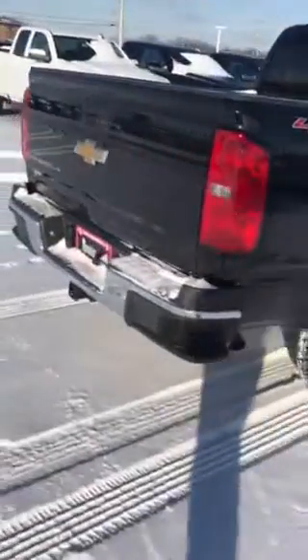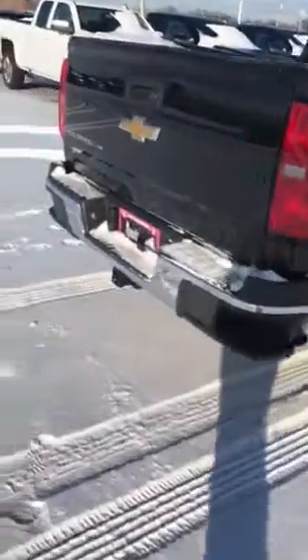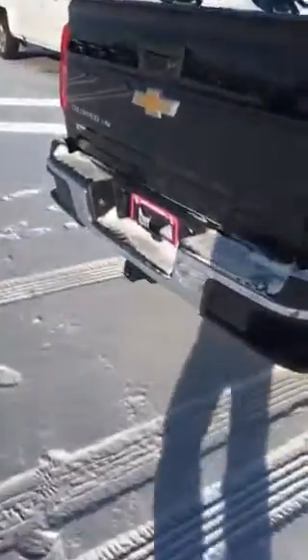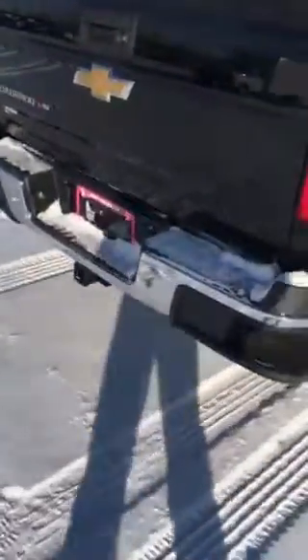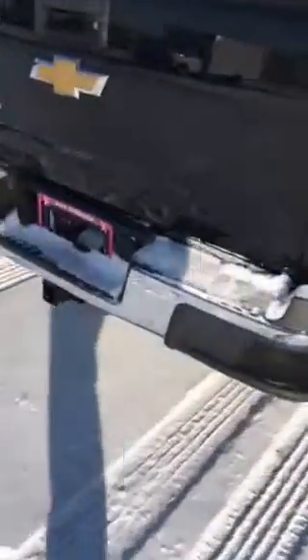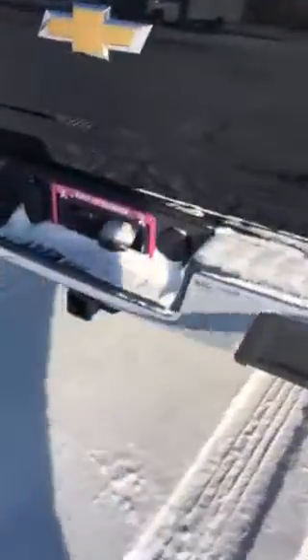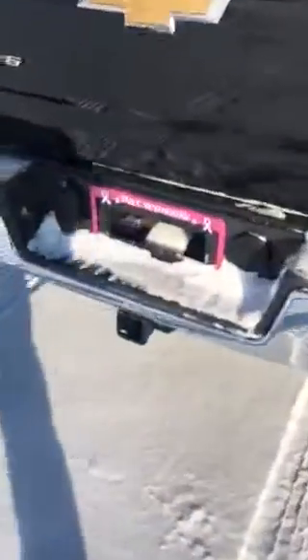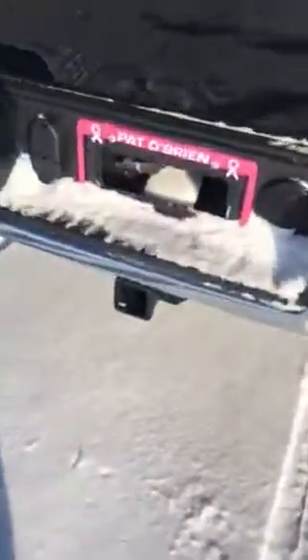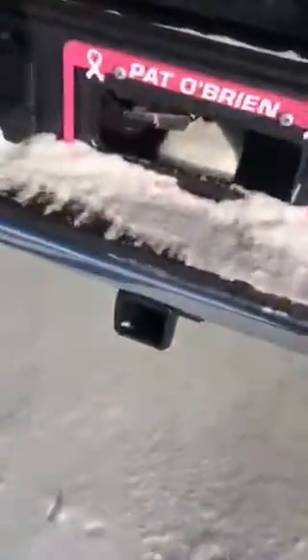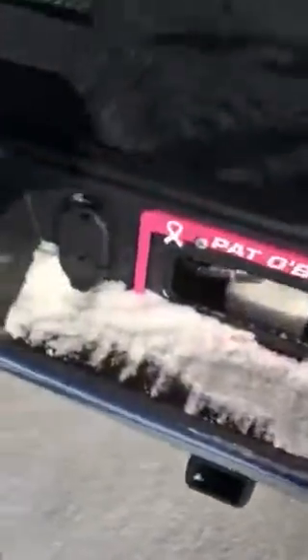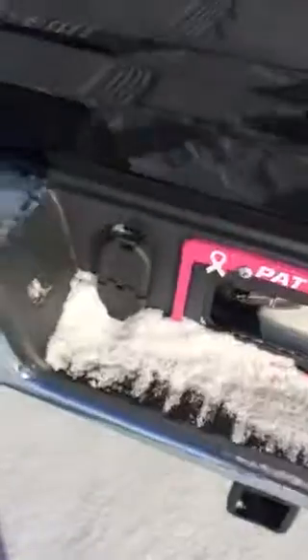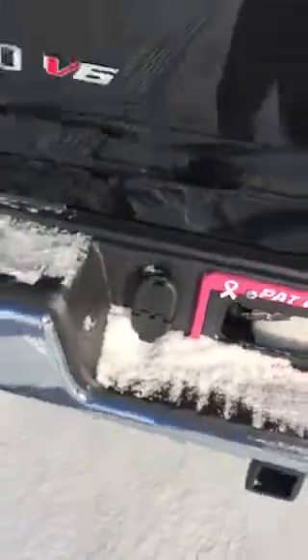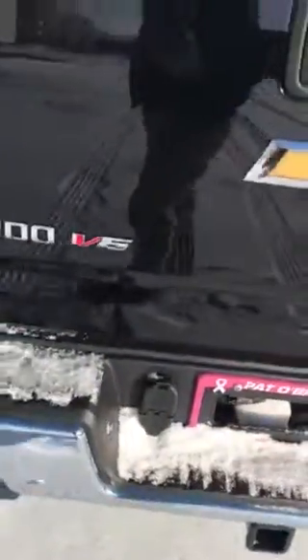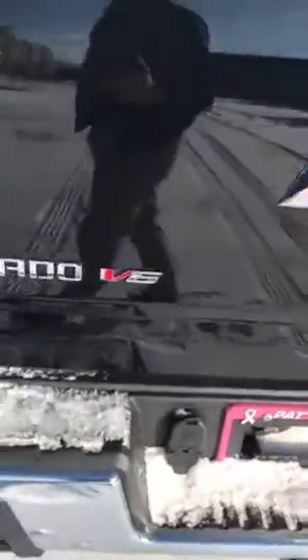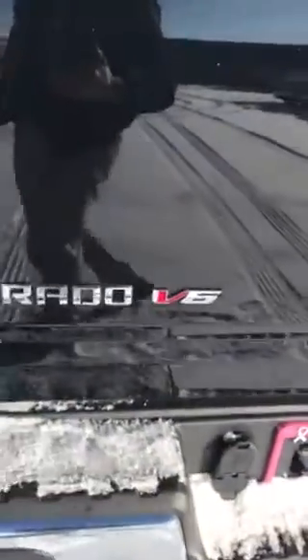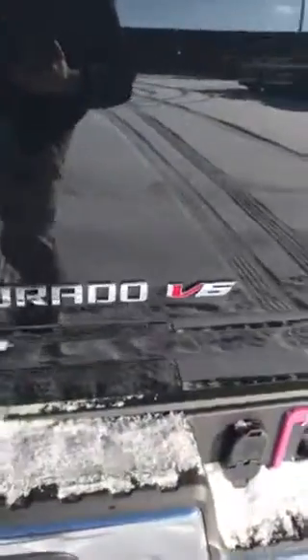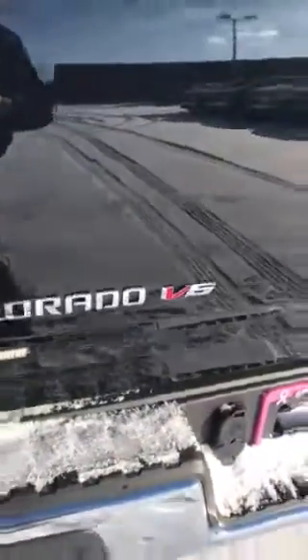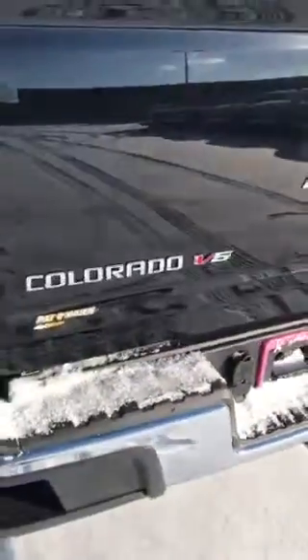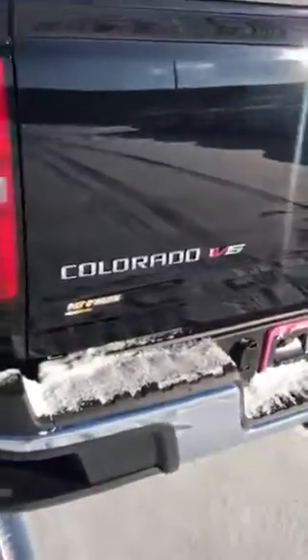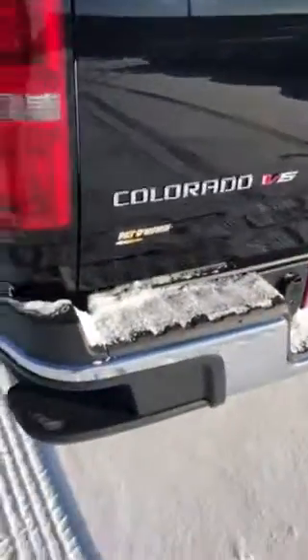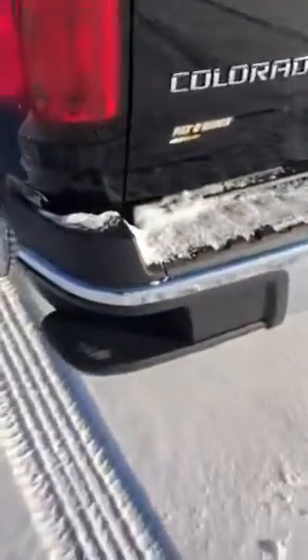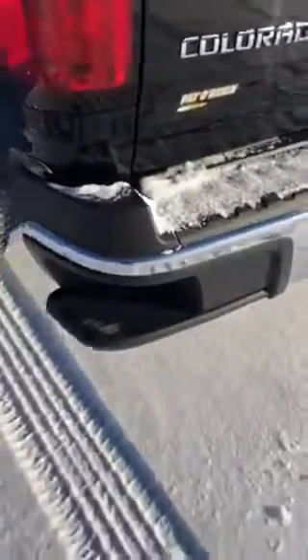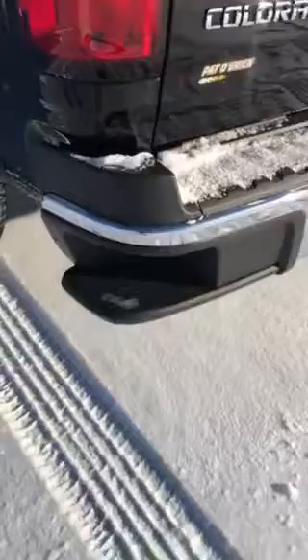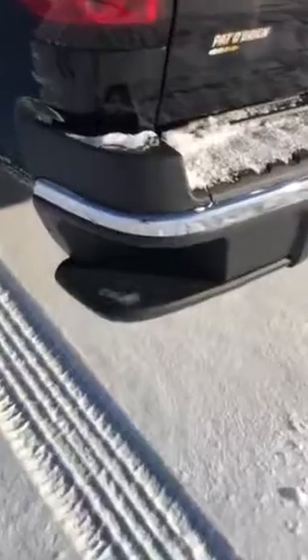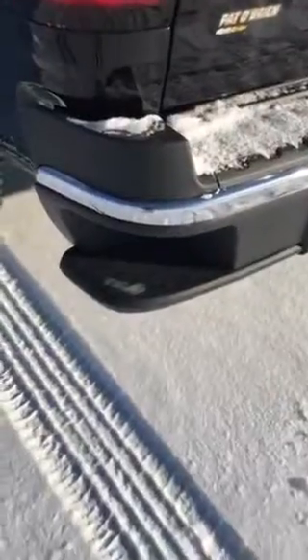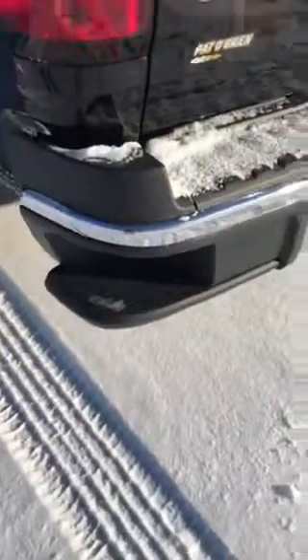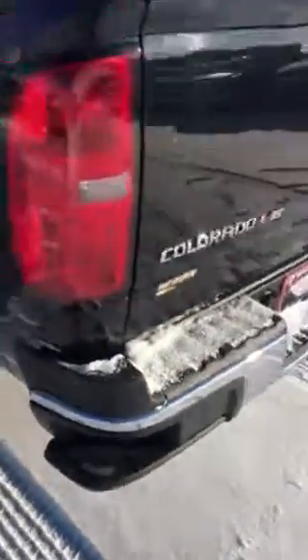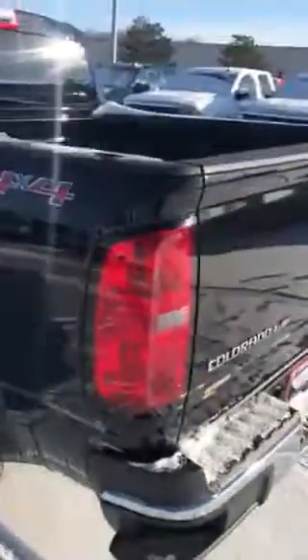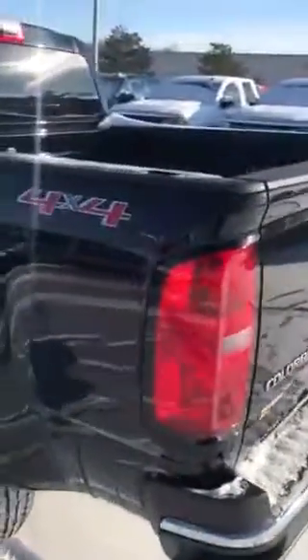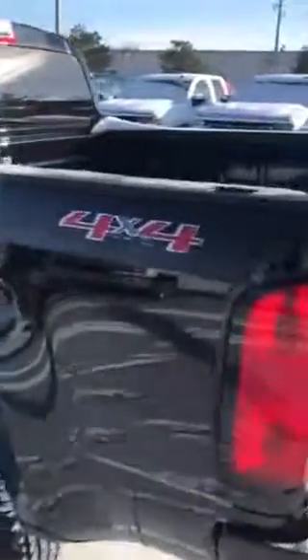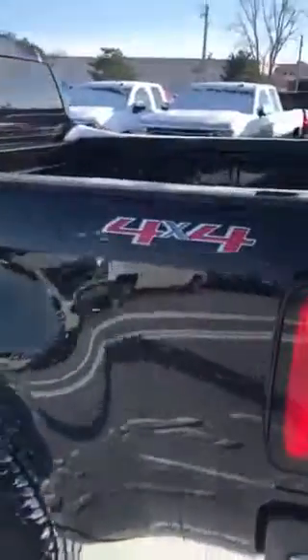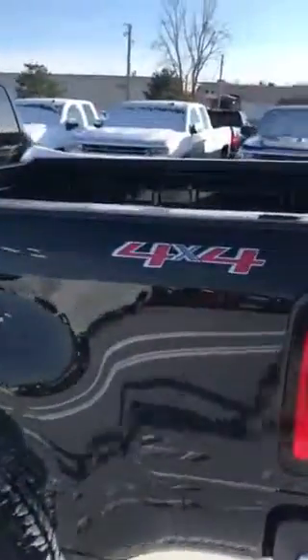It also comes equipped with your towing package, so you do have the towing hitch as well as a receiver. You're gonna get your Colorado script as well as V6 script on the back, steps that are unique to Chevy, and your 4x4 script over on the rear bed.